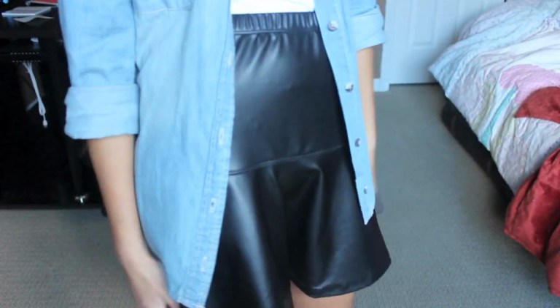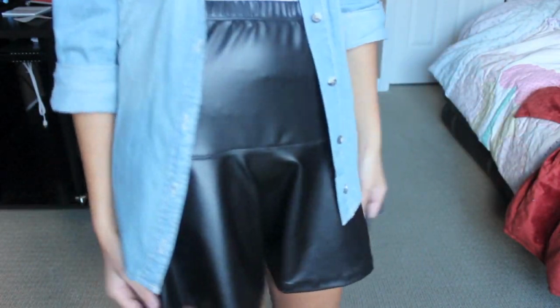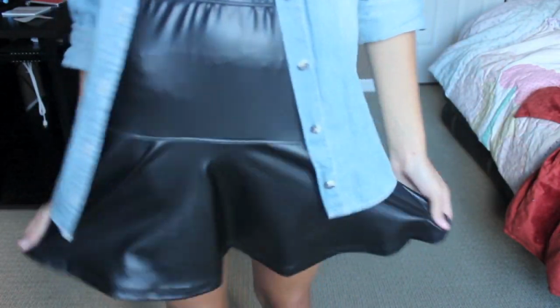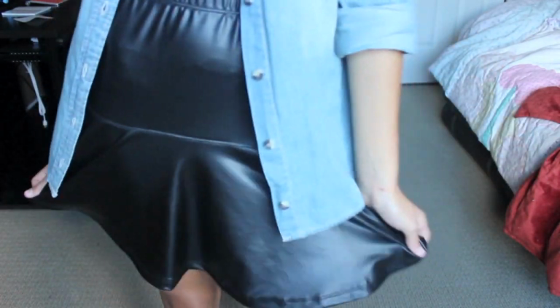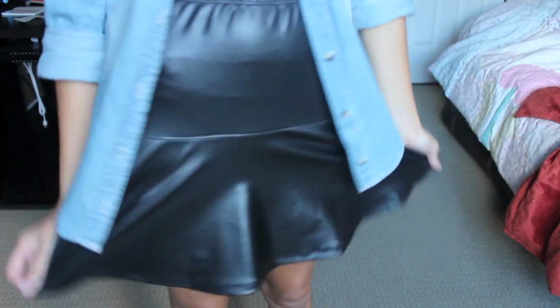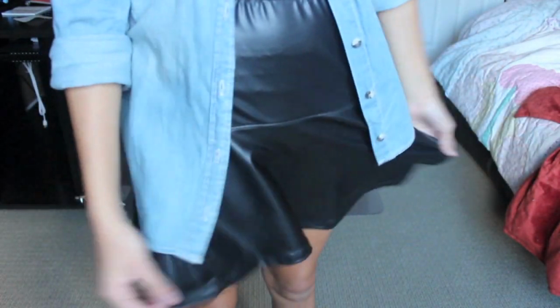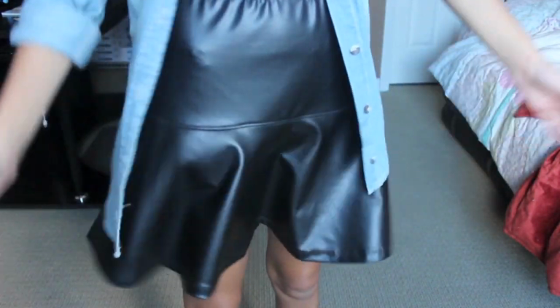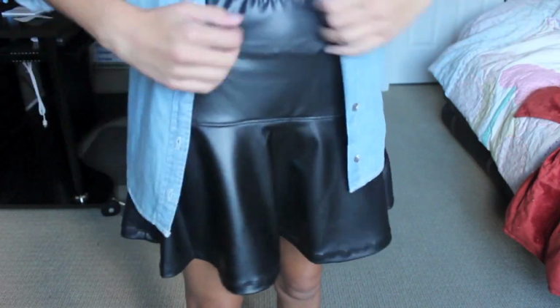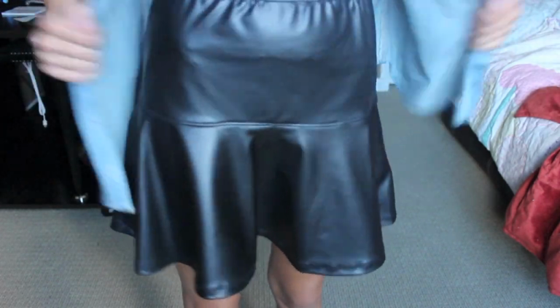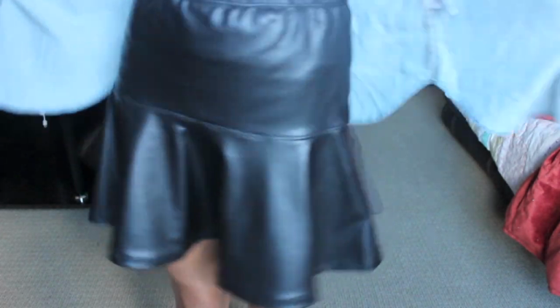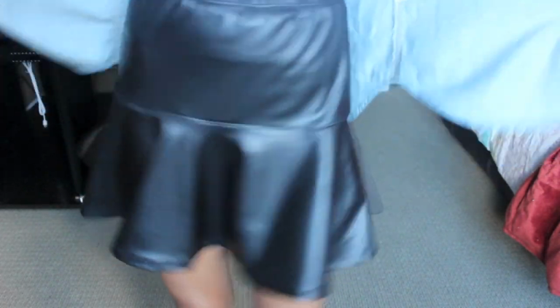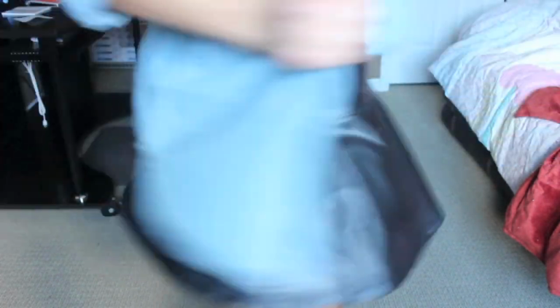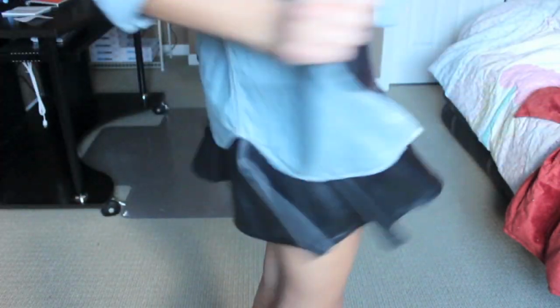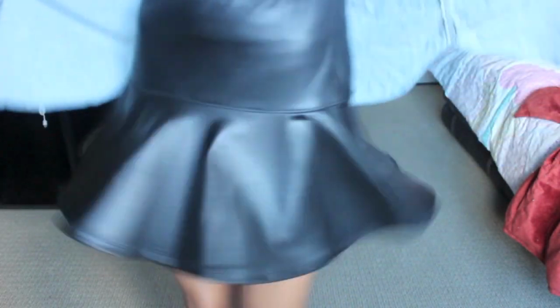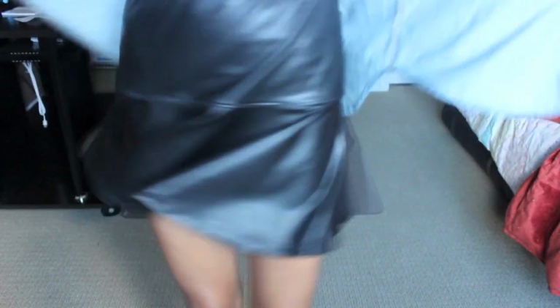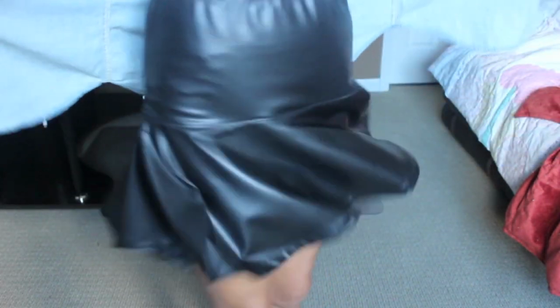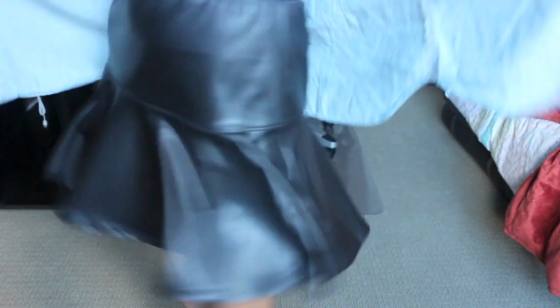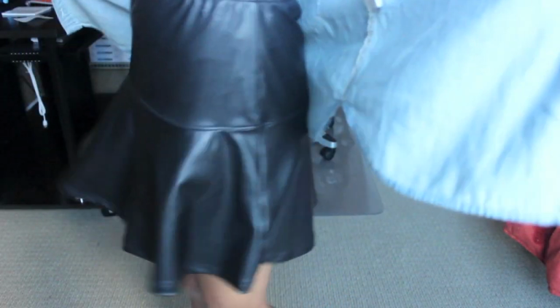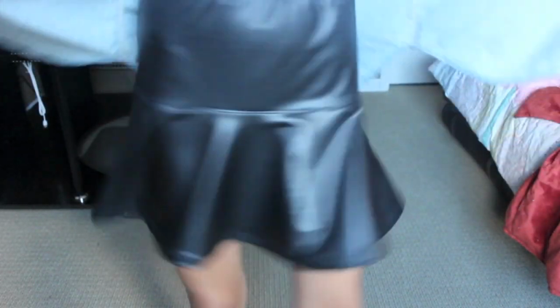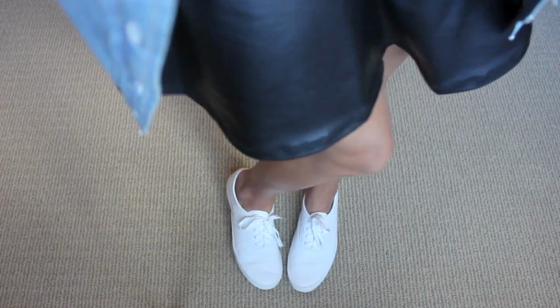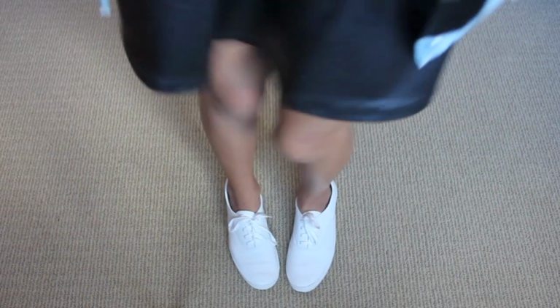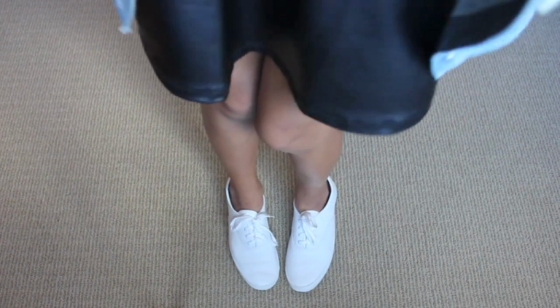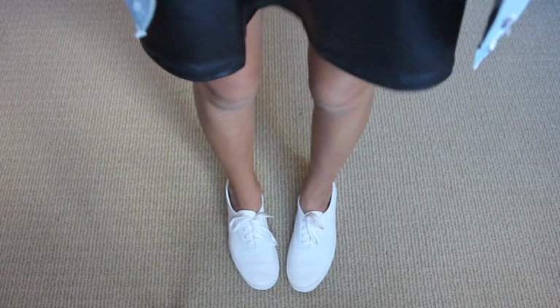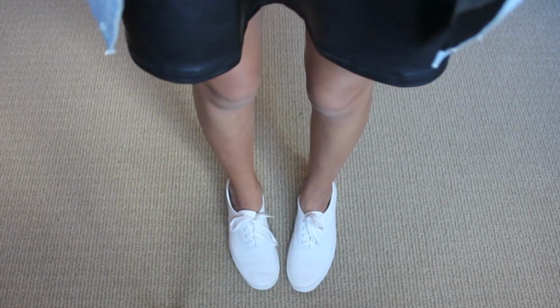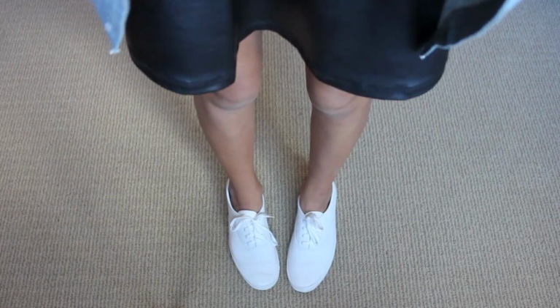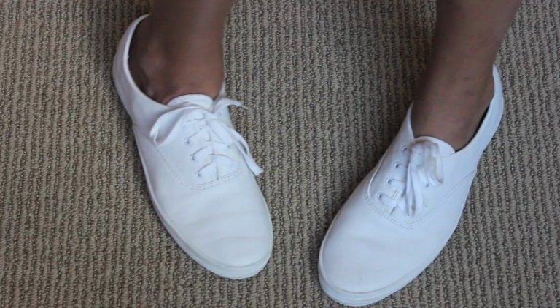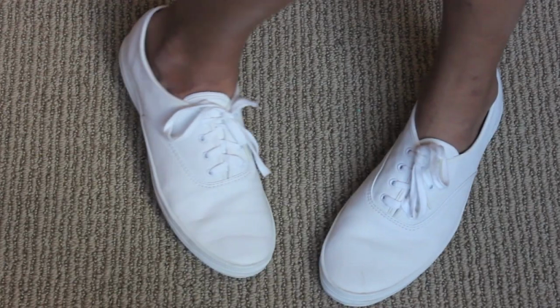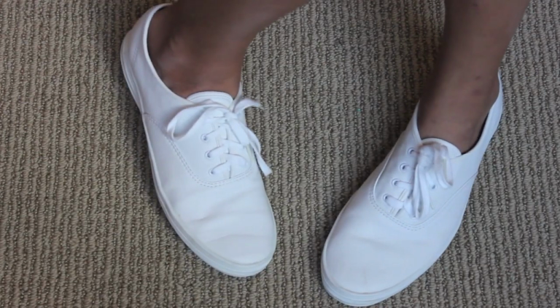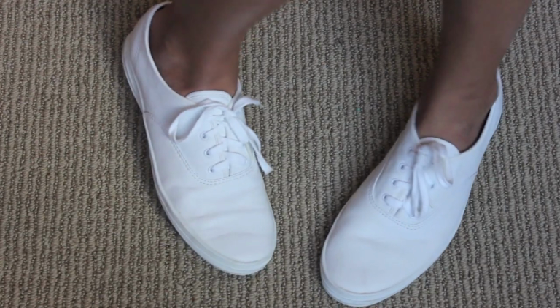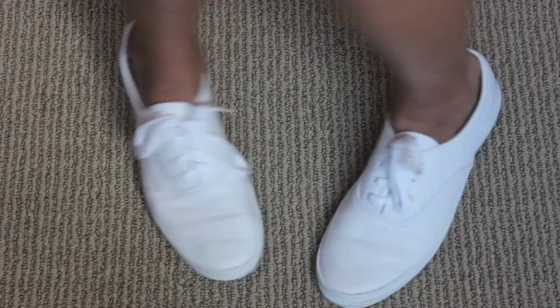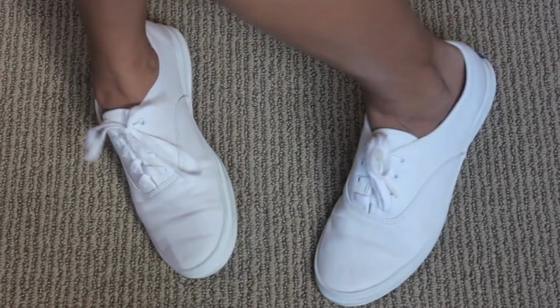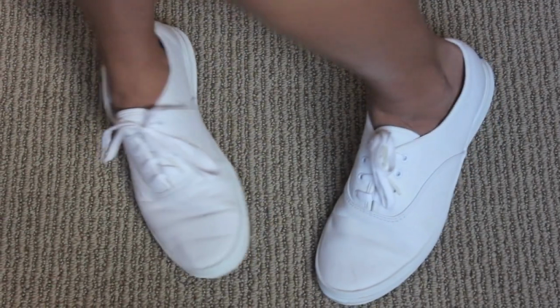It looks so classy and I got it from Kmart. Then to dress down the outfit a bit, I just wore my white Keds.